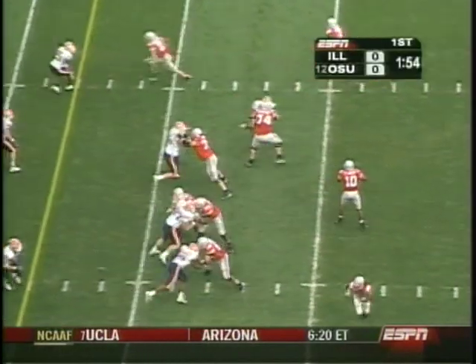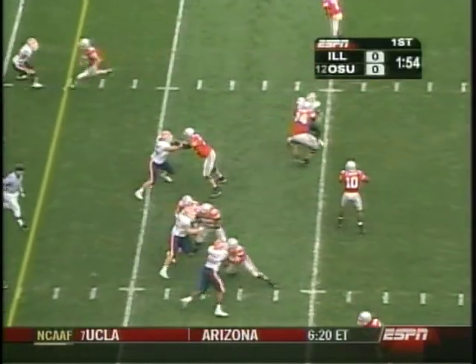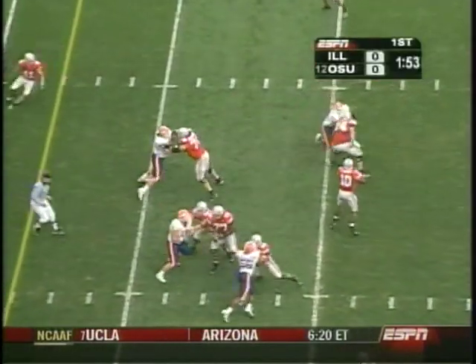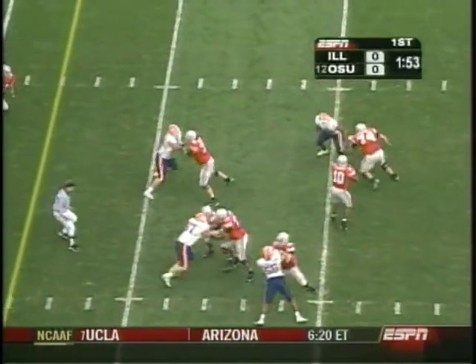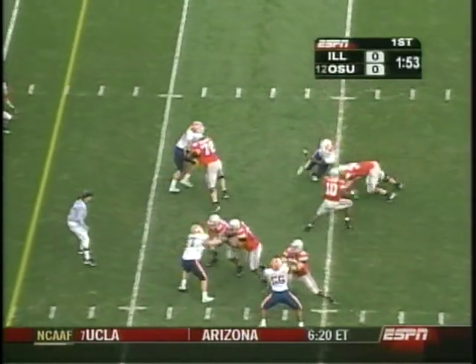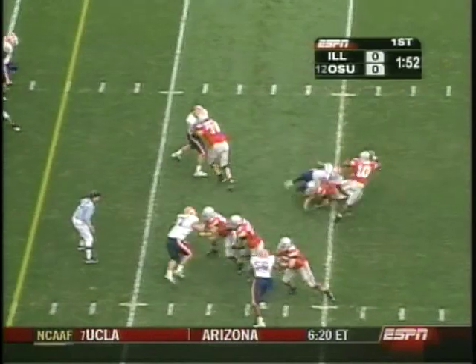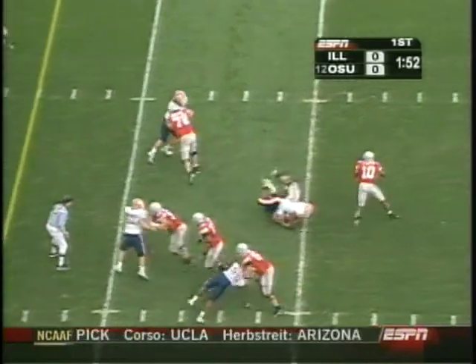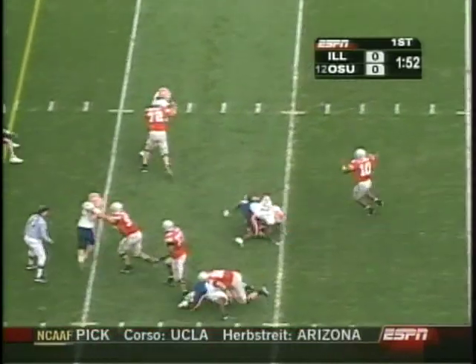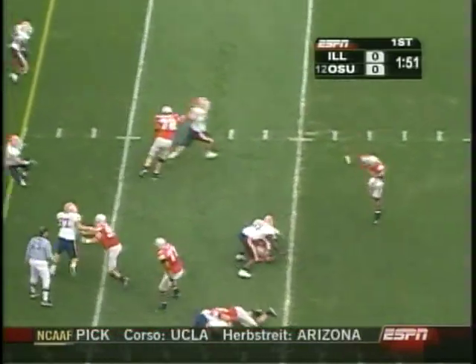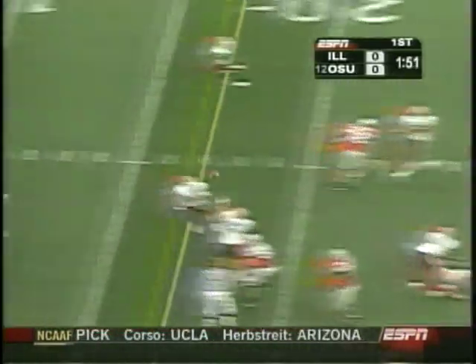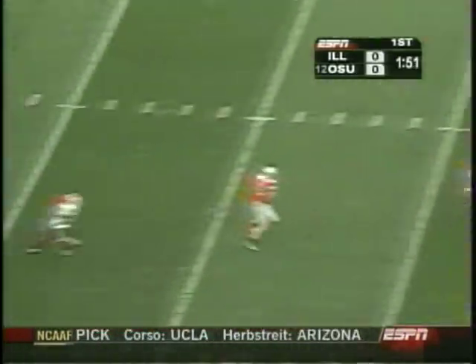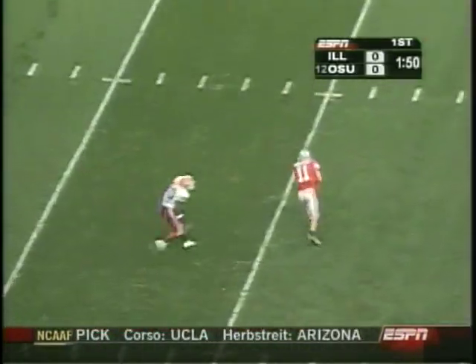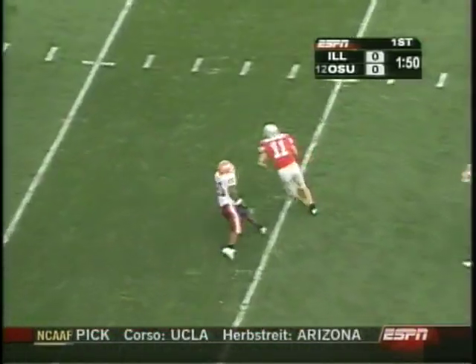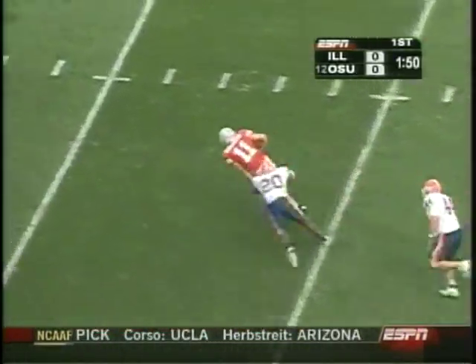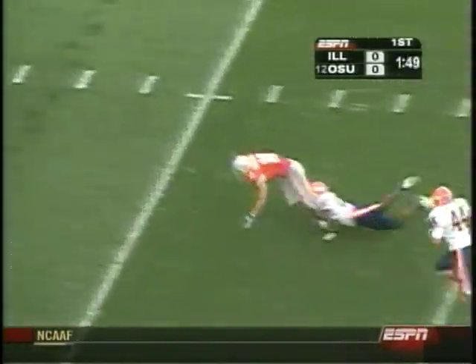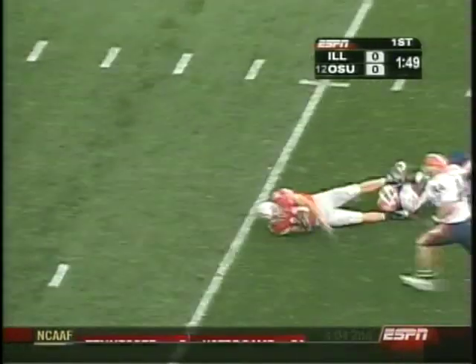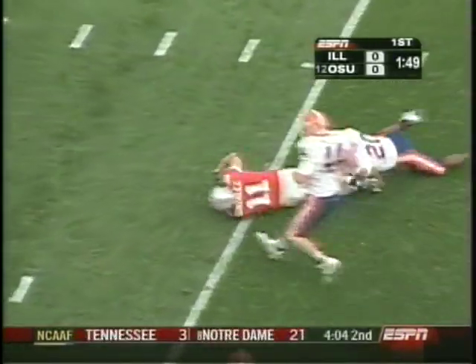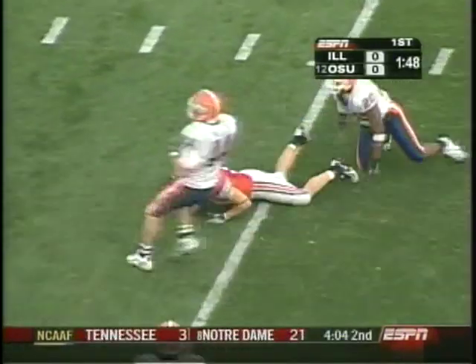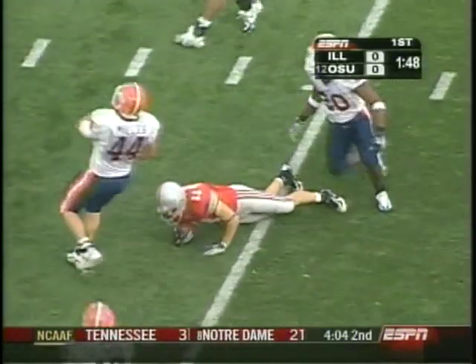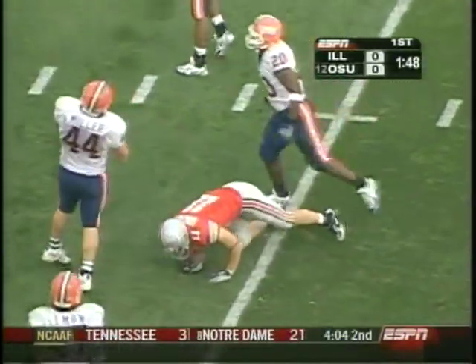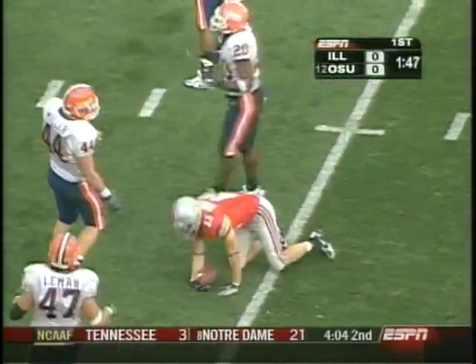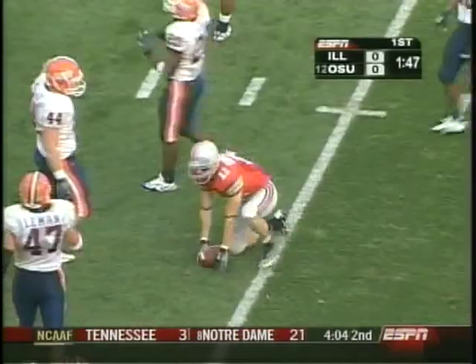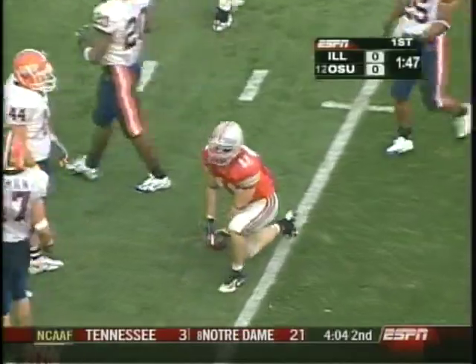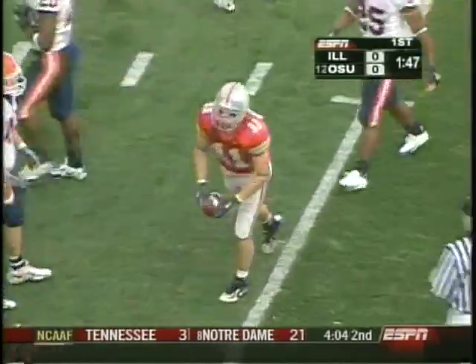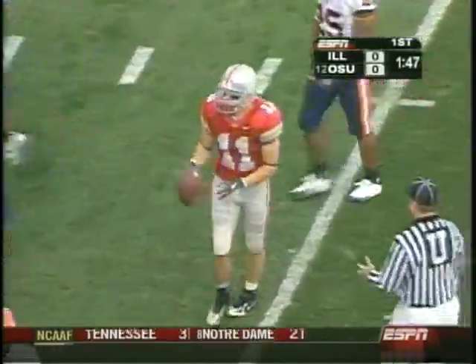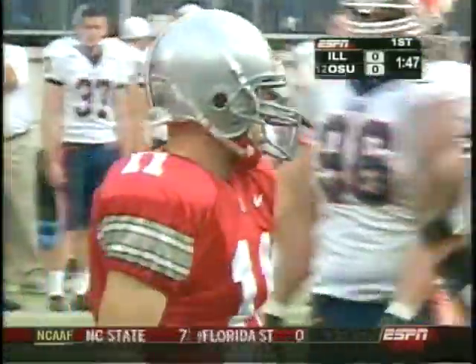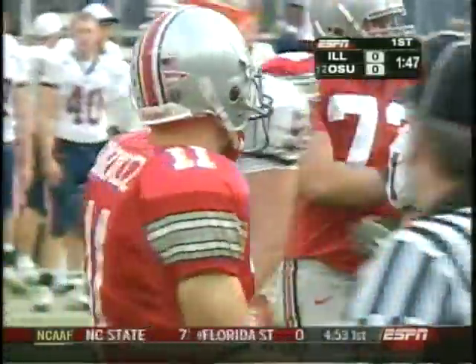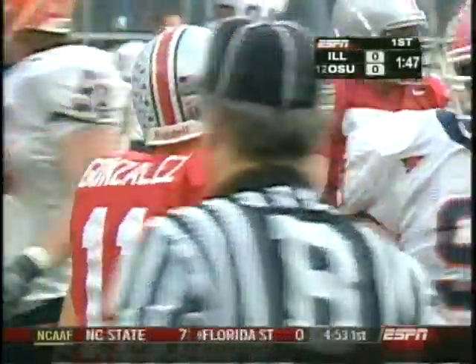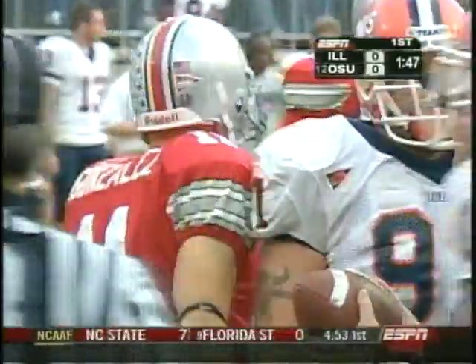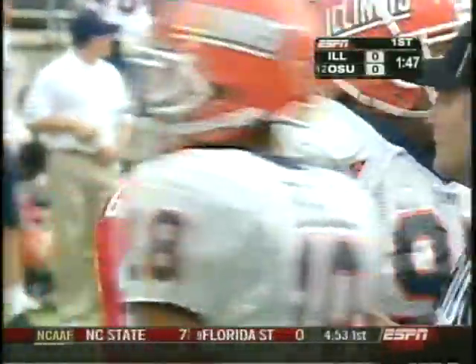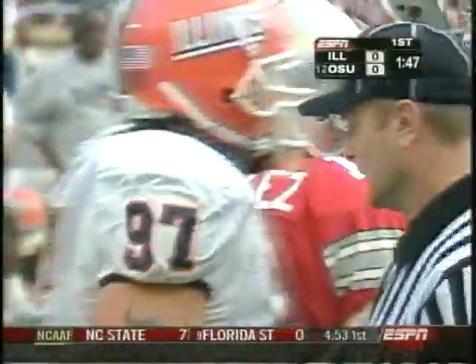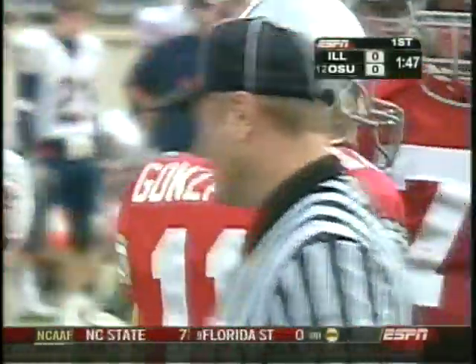Third down and three. Troy Smith with nimble feet, has a man, complete to Anthony Gonzalez. And Gonzalez has another first down for Ohio State.